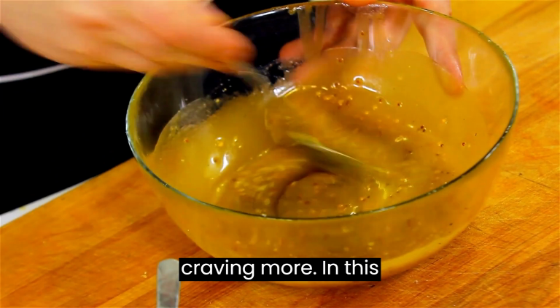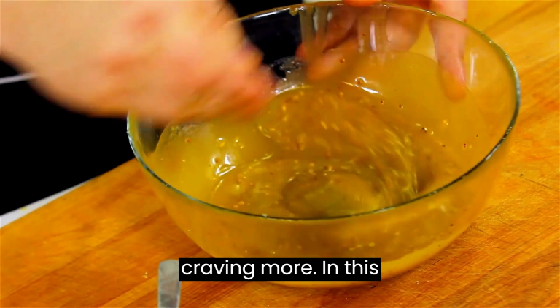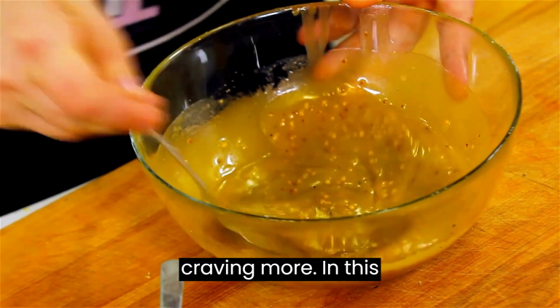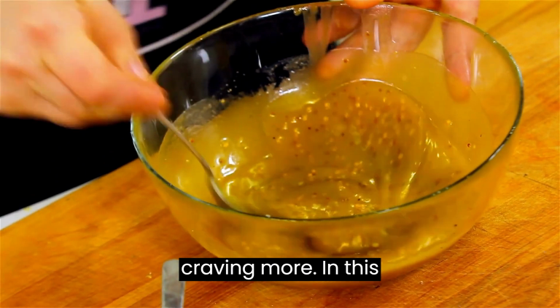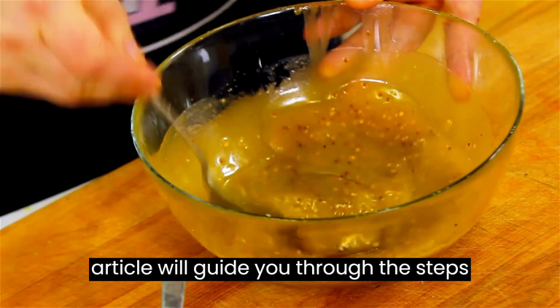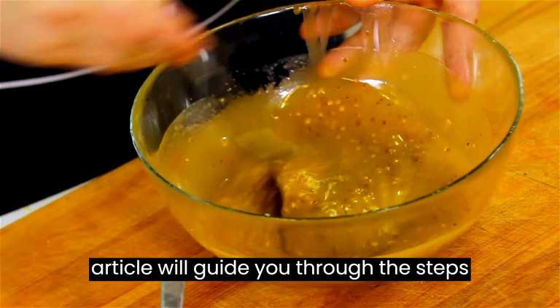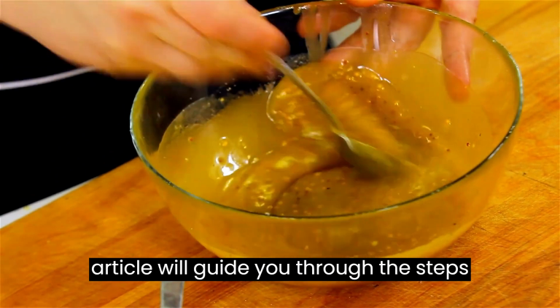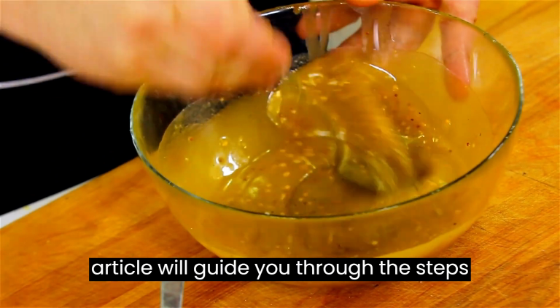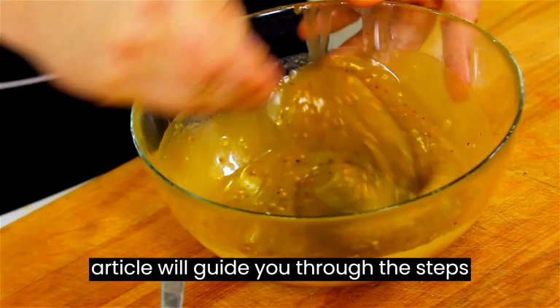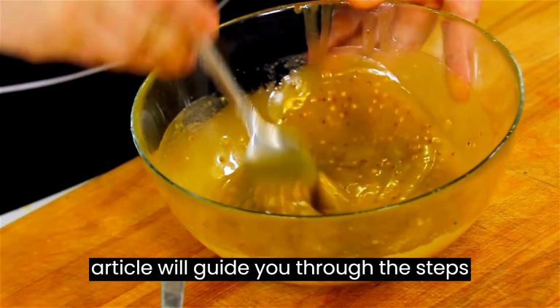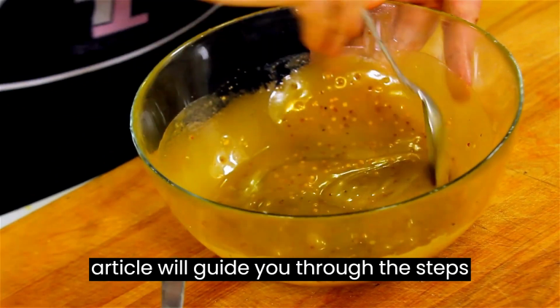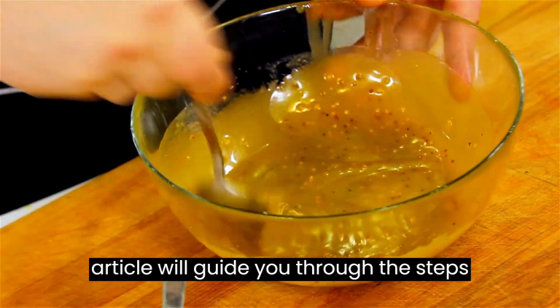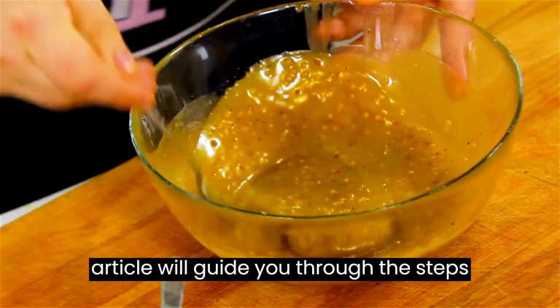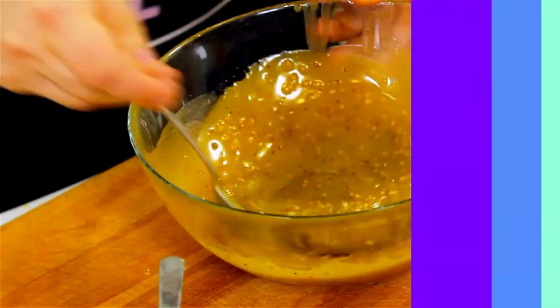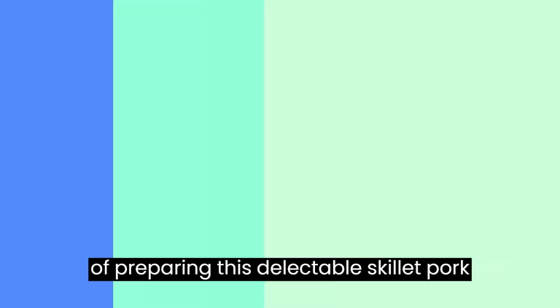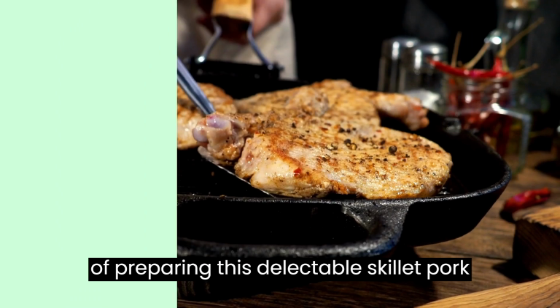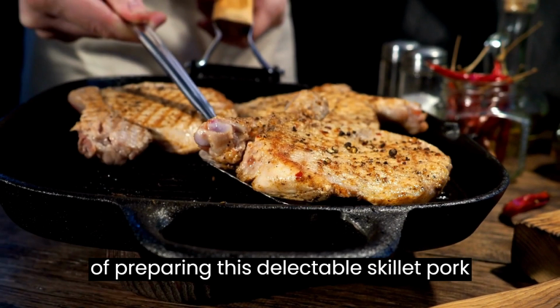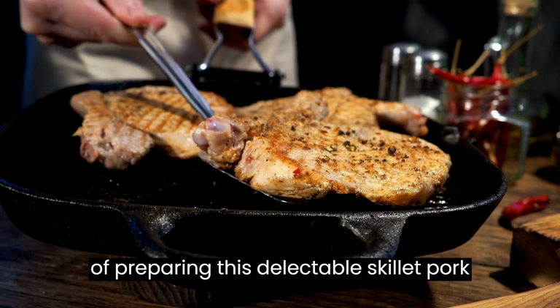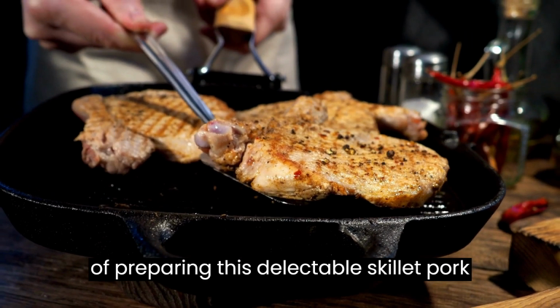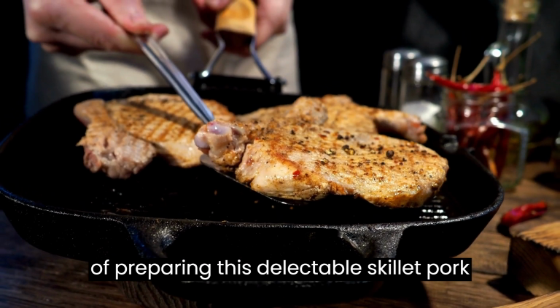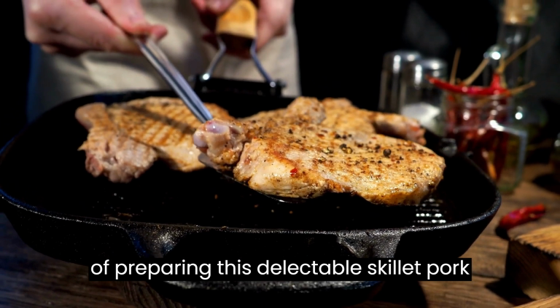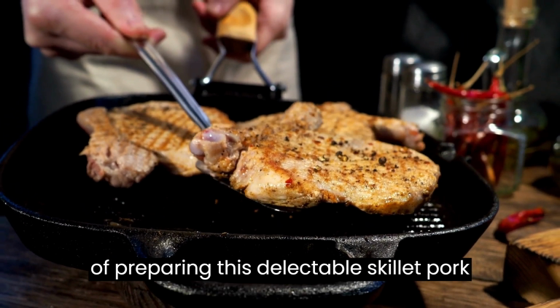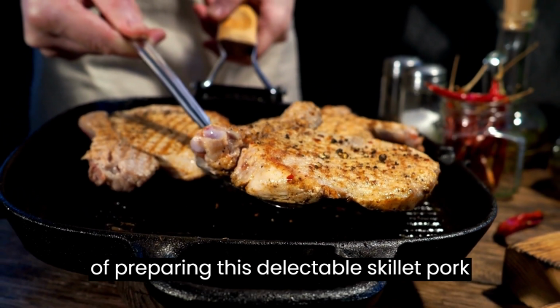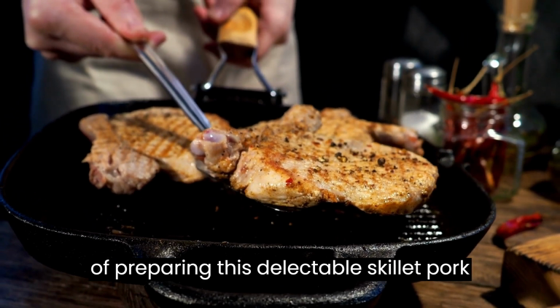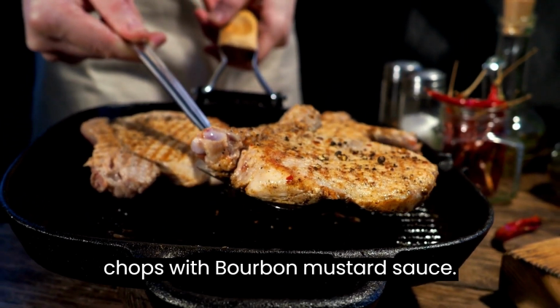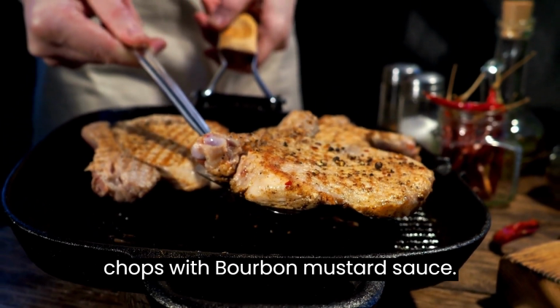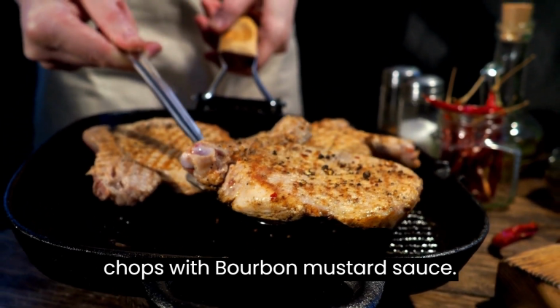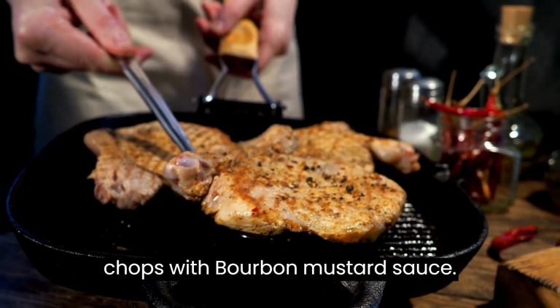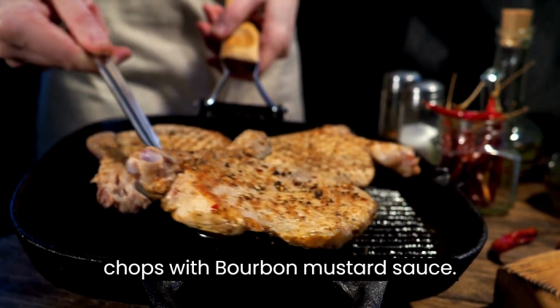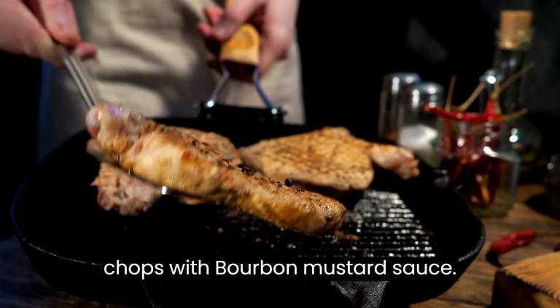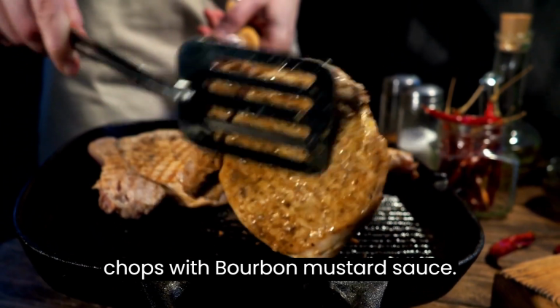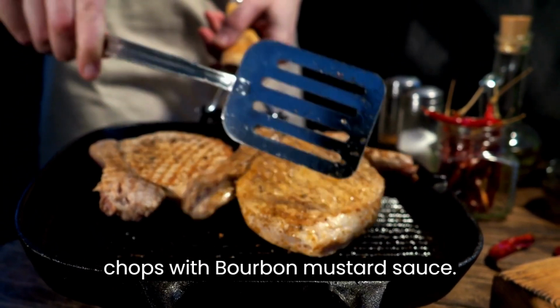In this article, we'll guide you through the steps of preparing this delectable skillet pork chops with bourbon mustard sauce.